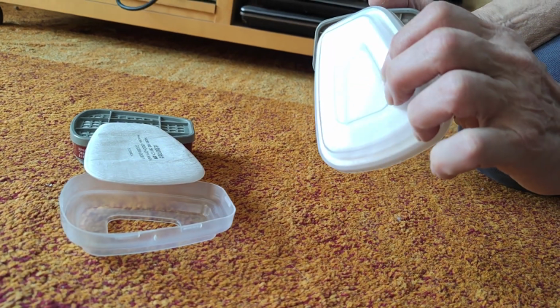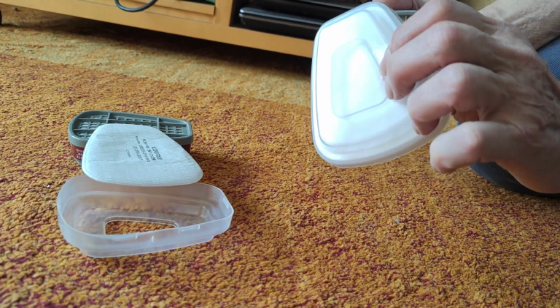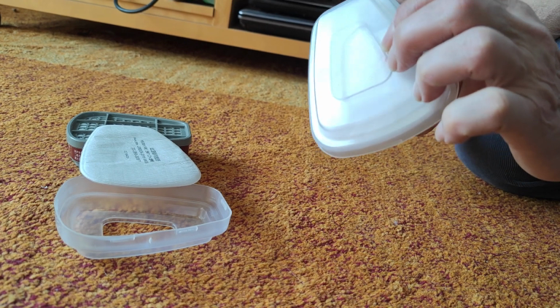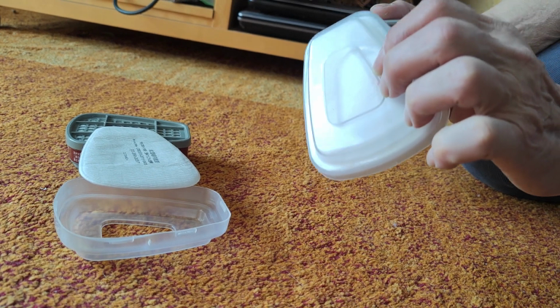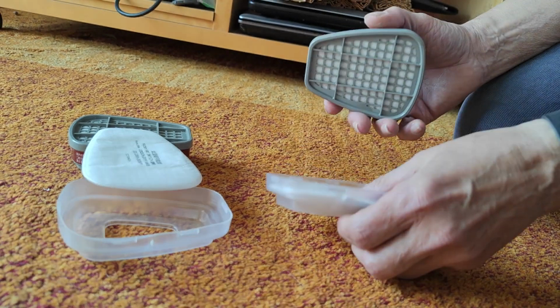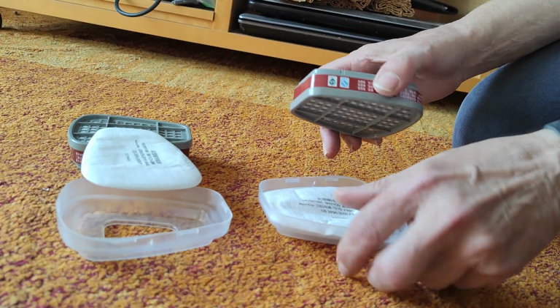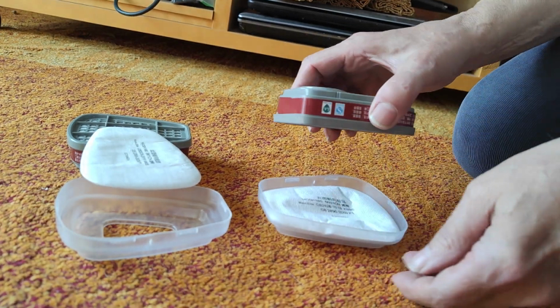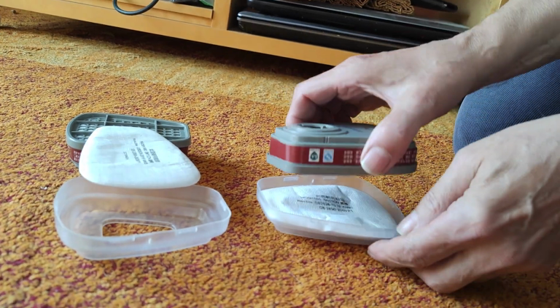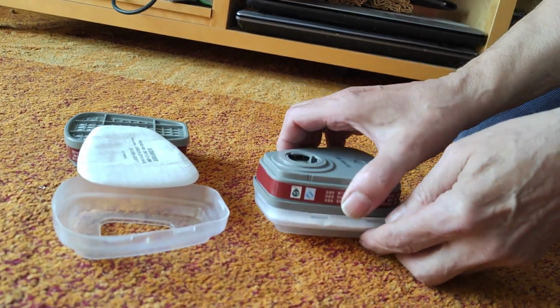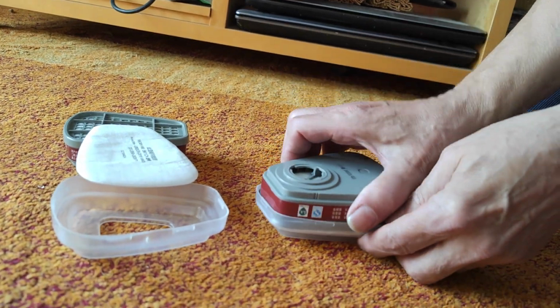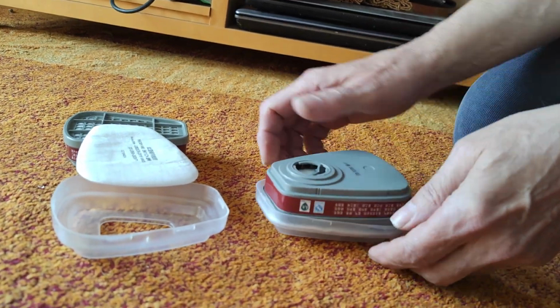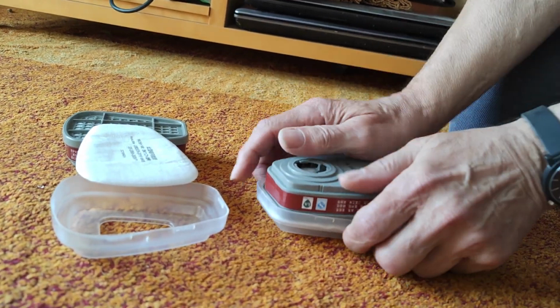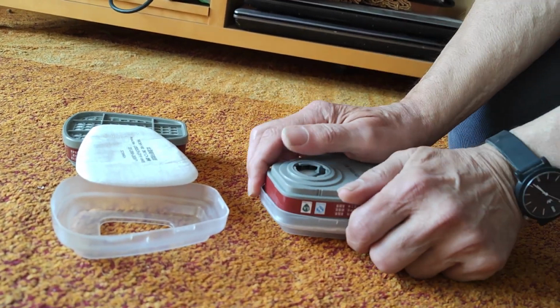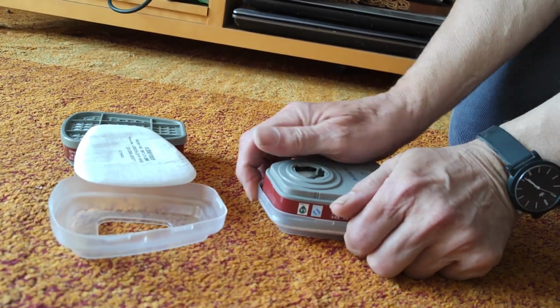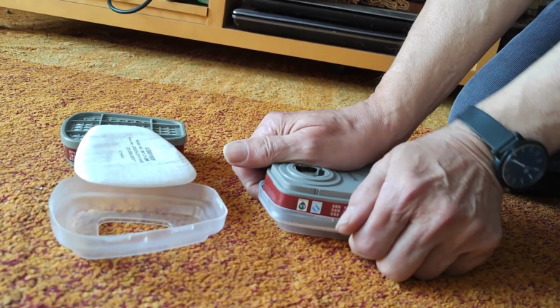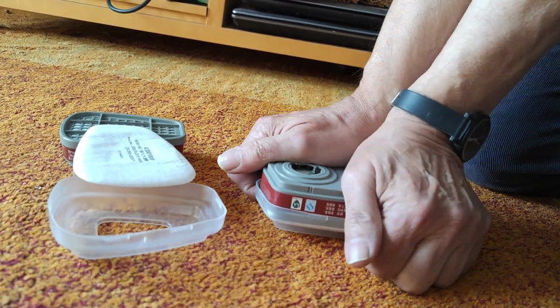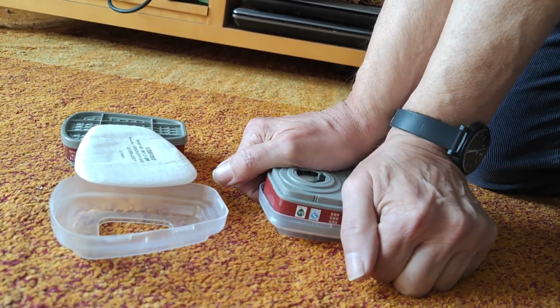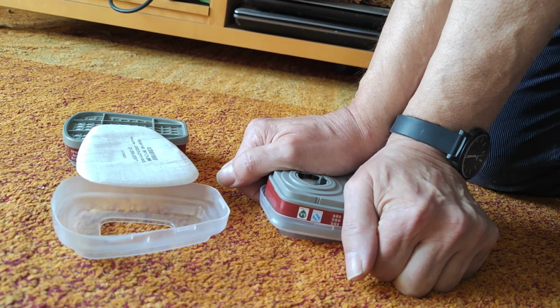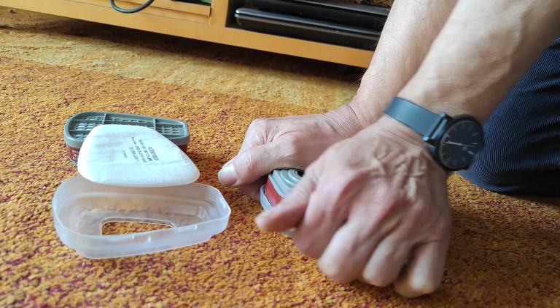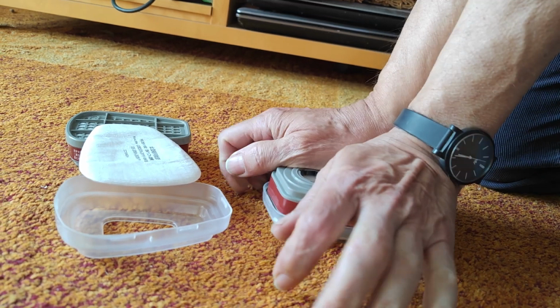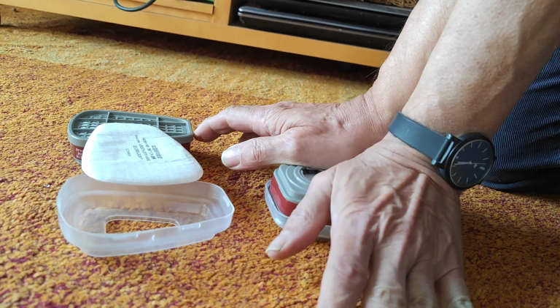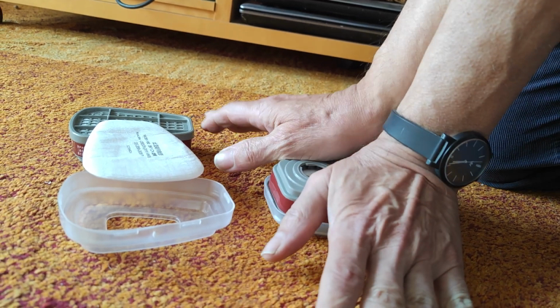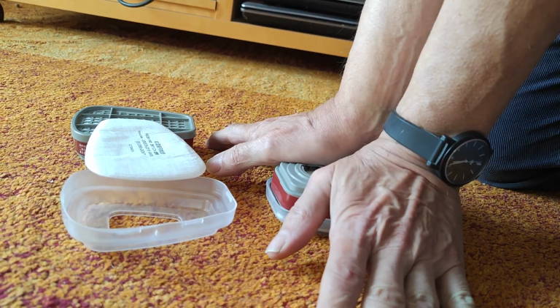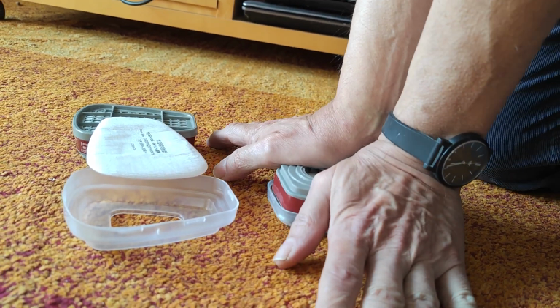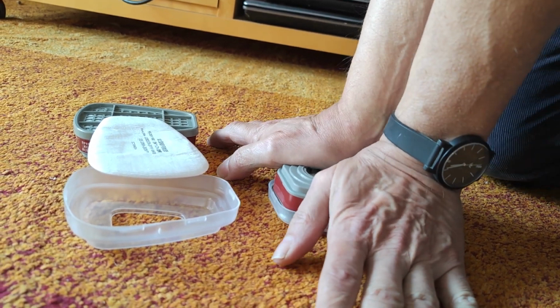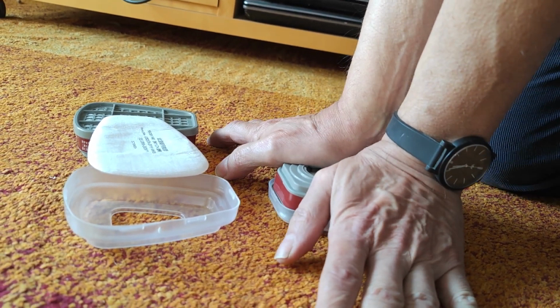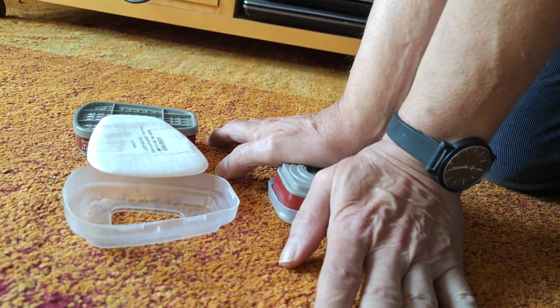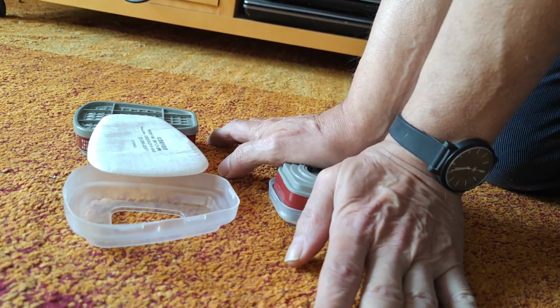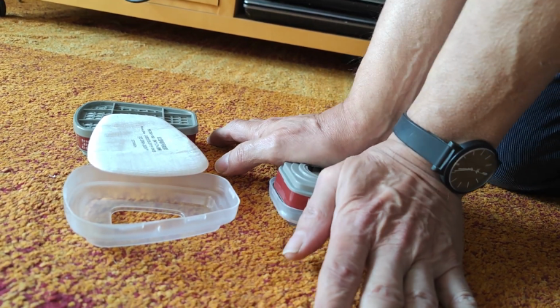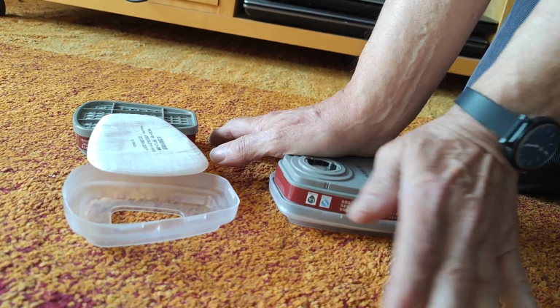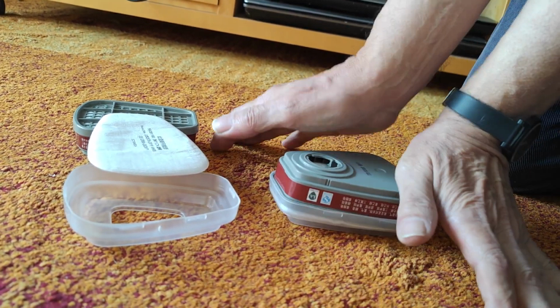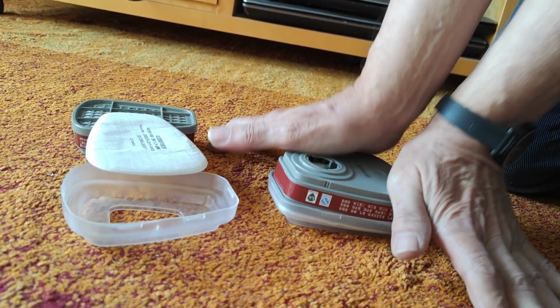This frame with the inserted filter needs to be attached to the cartridge, and I press it down with almost my full body weight.